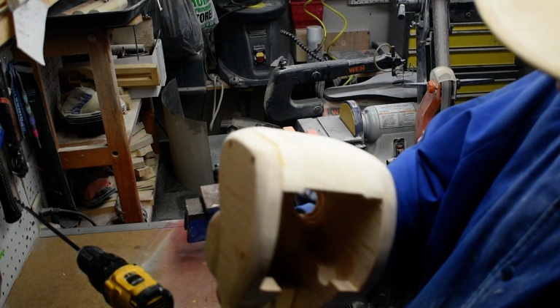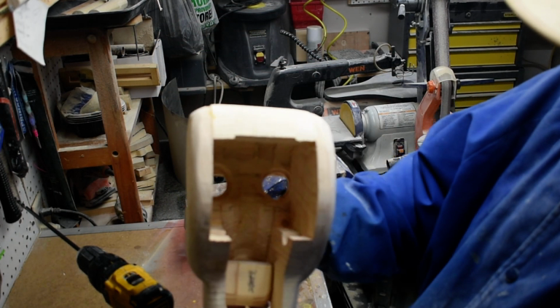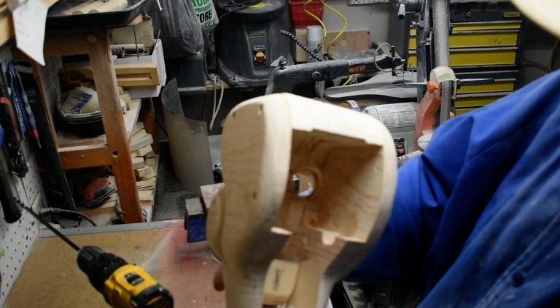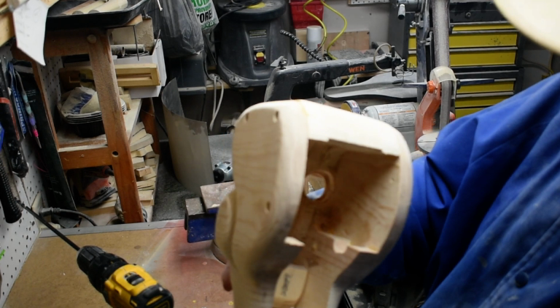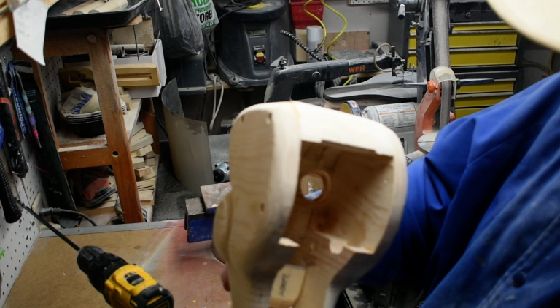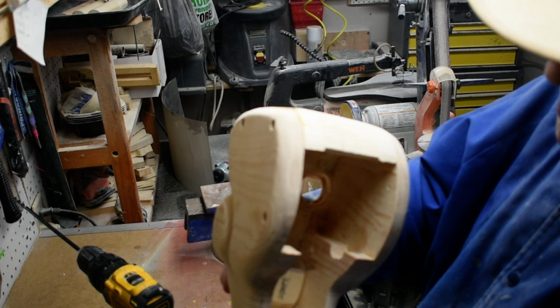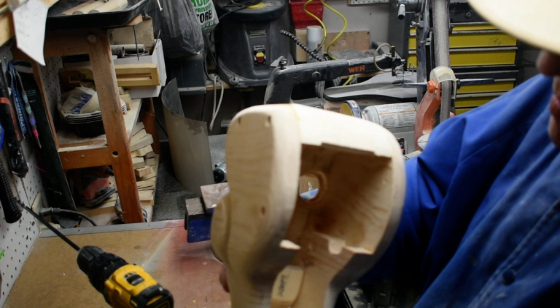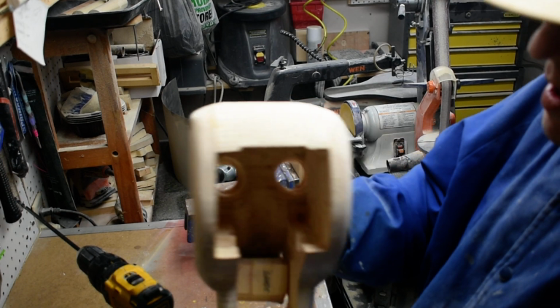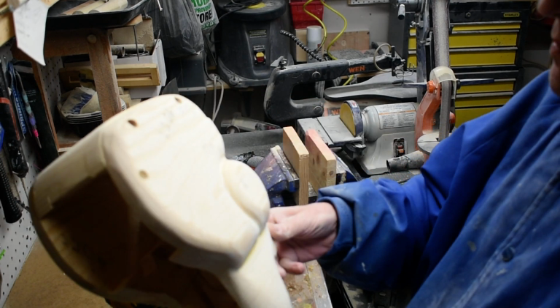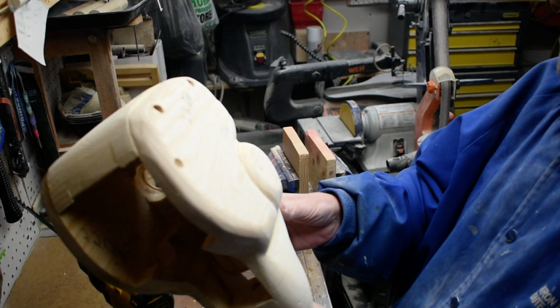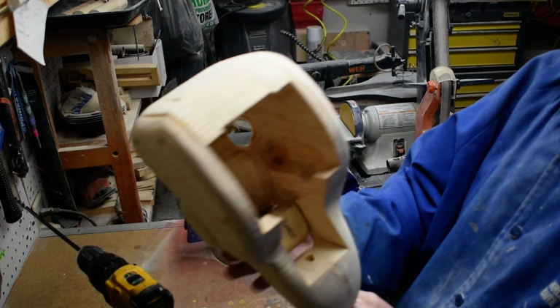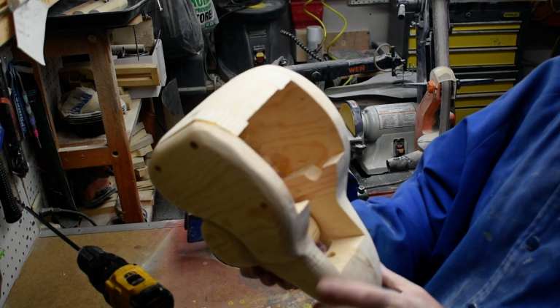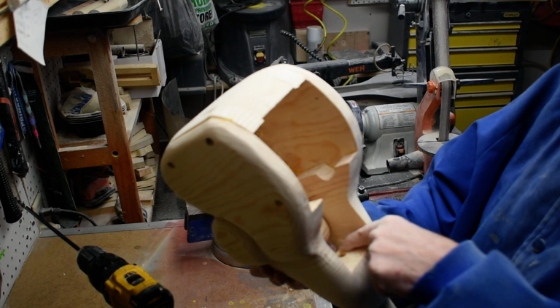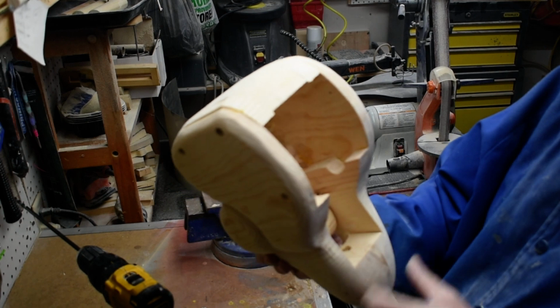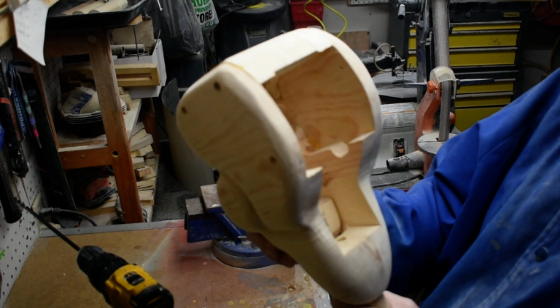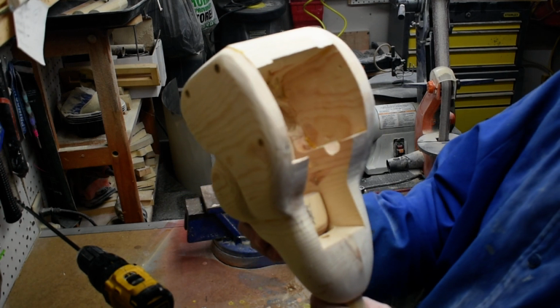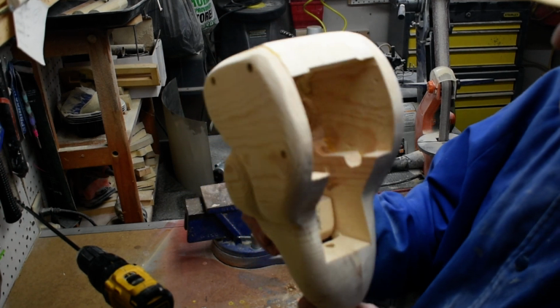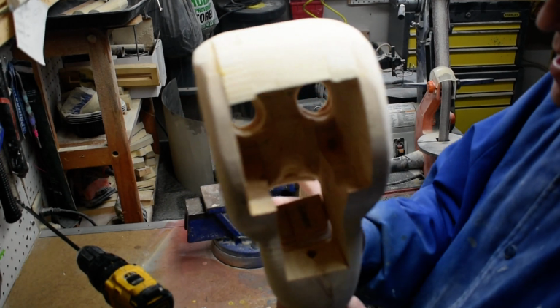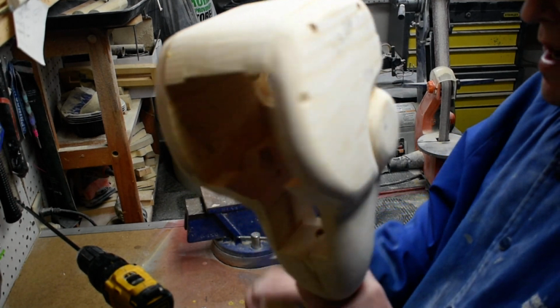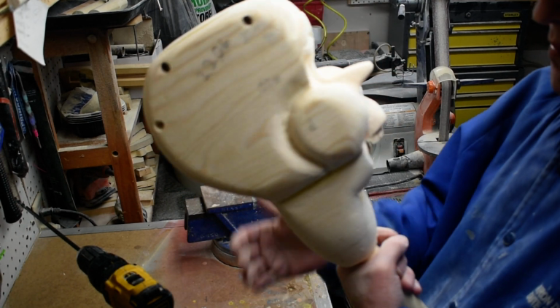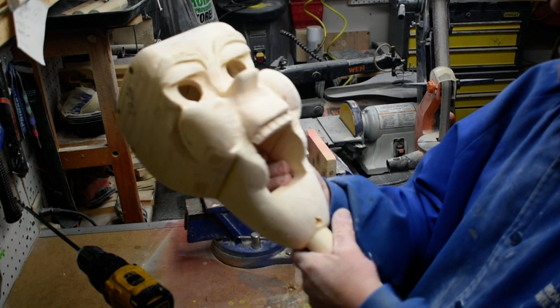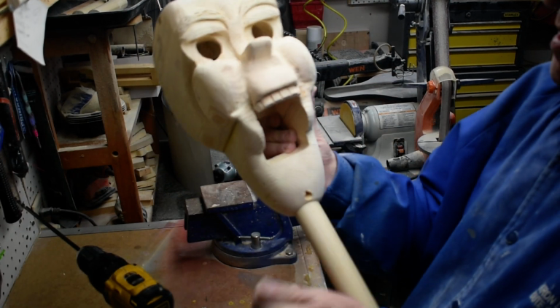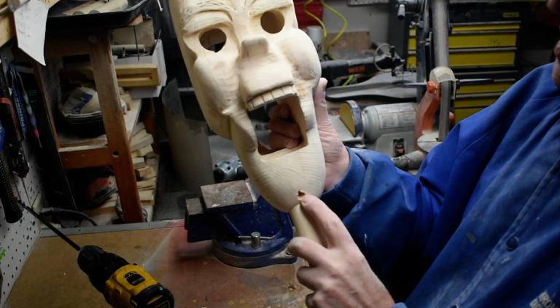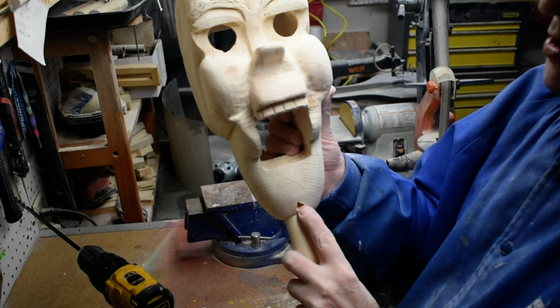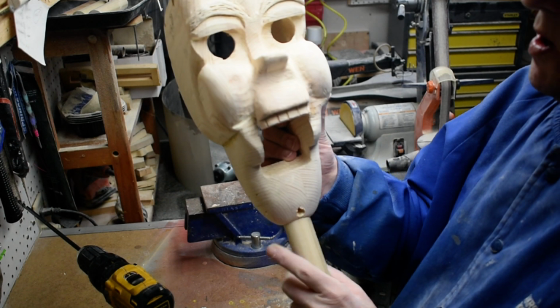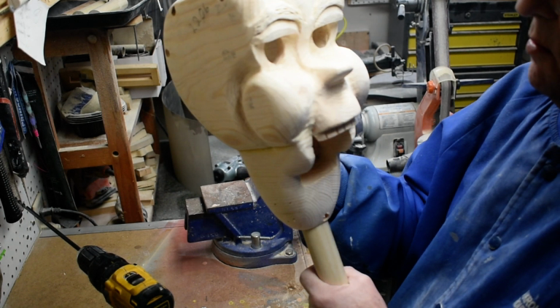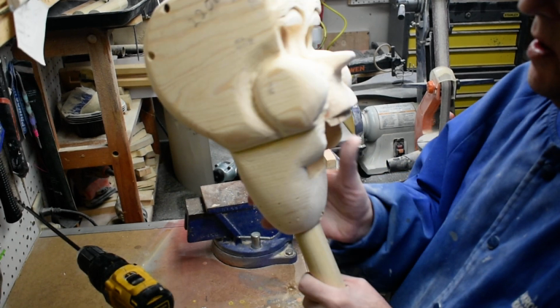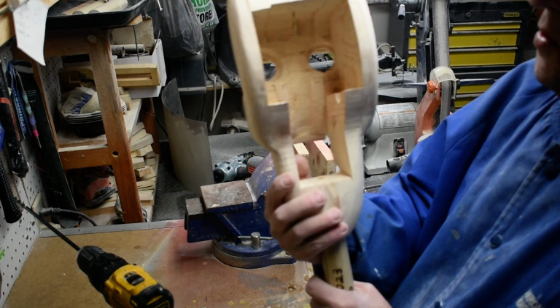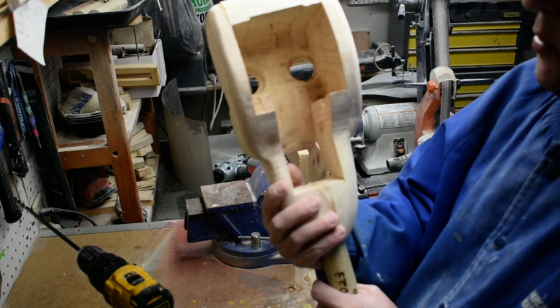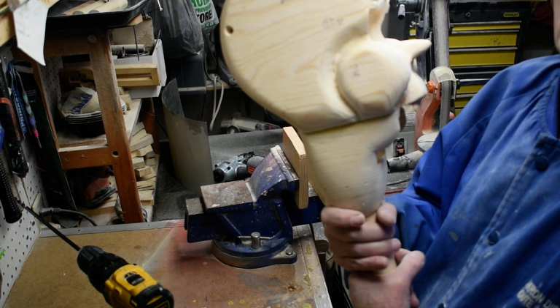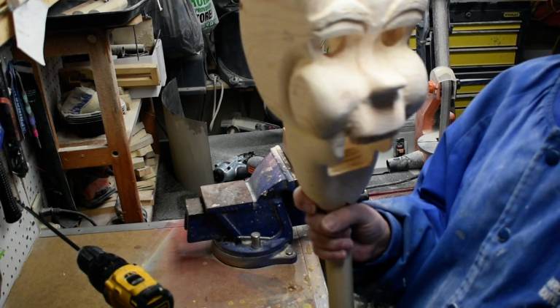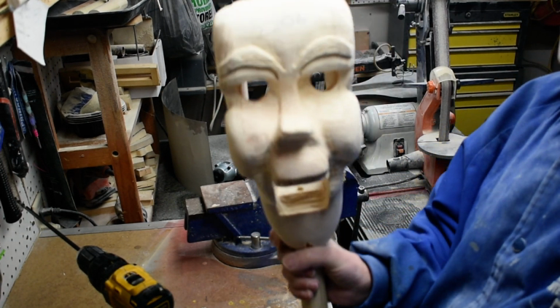The mouth is not going to be in the way of our string, so we'll just take this out a little bit on the inside, and that's where our string will come down through the mouth. Thanks for watching.